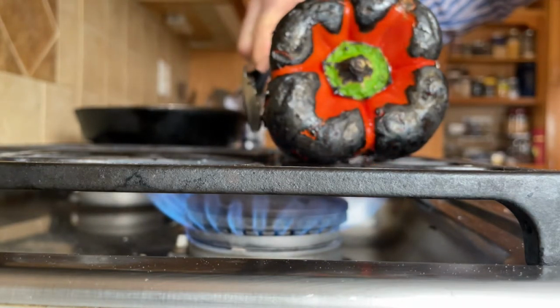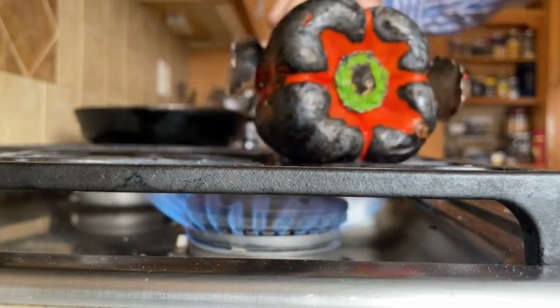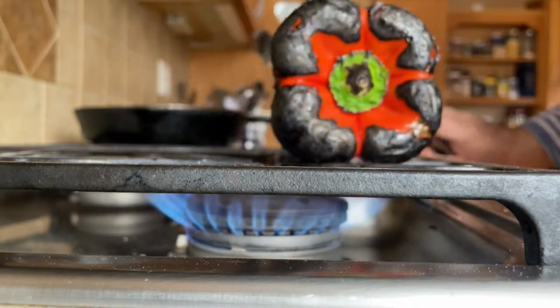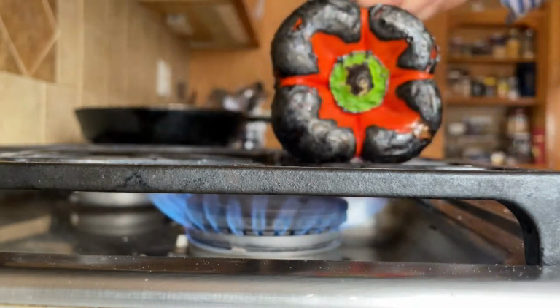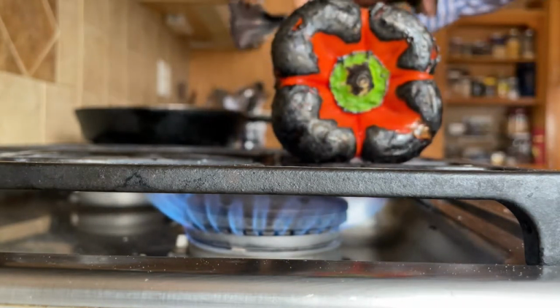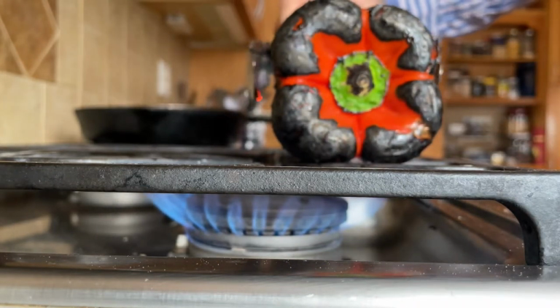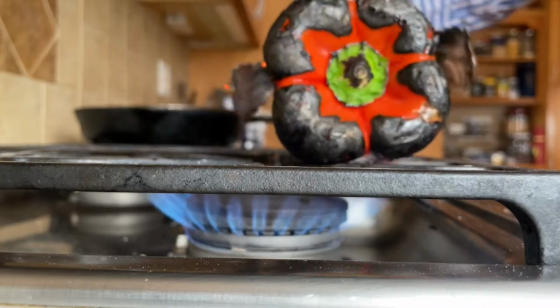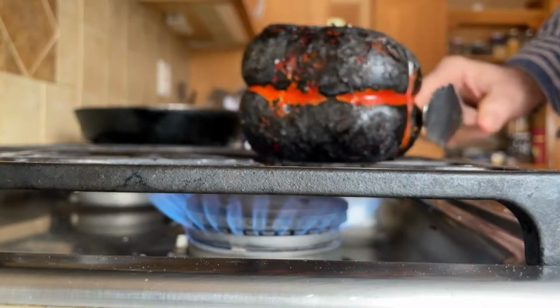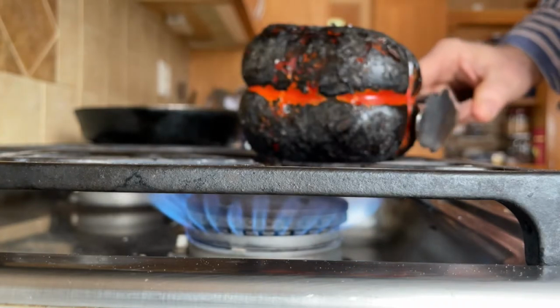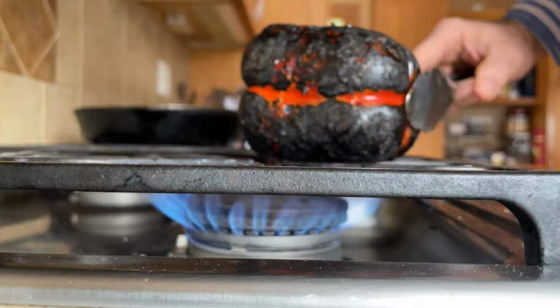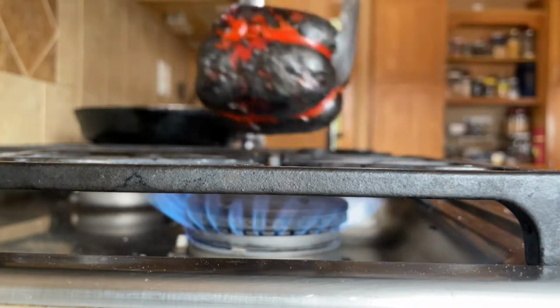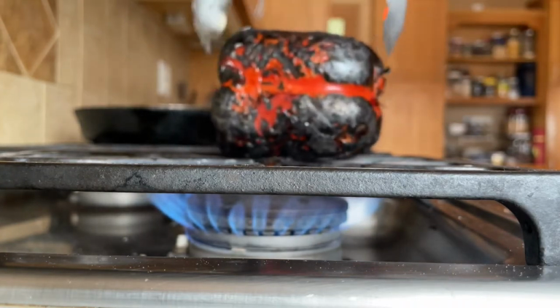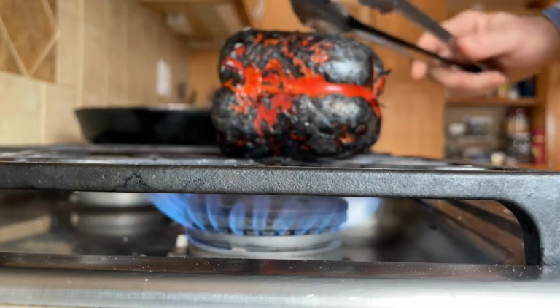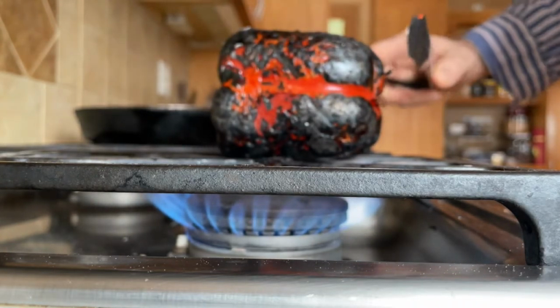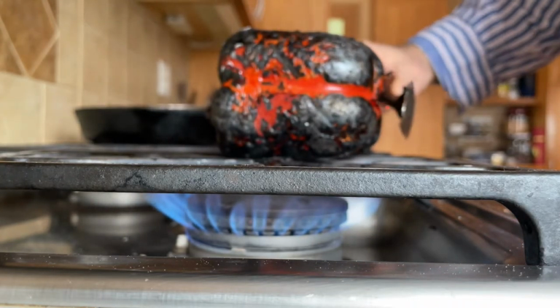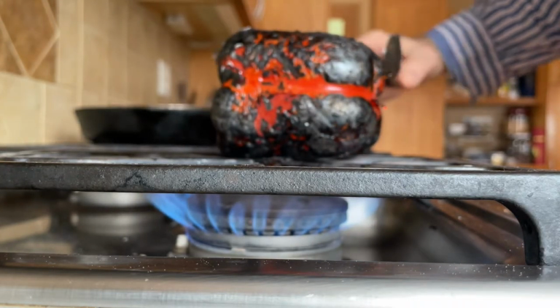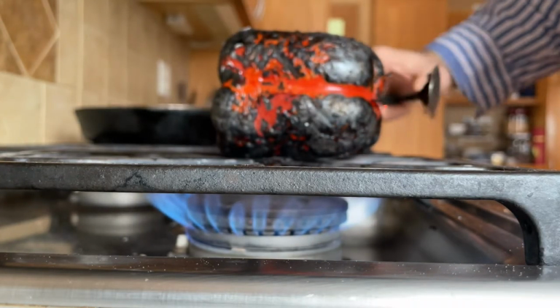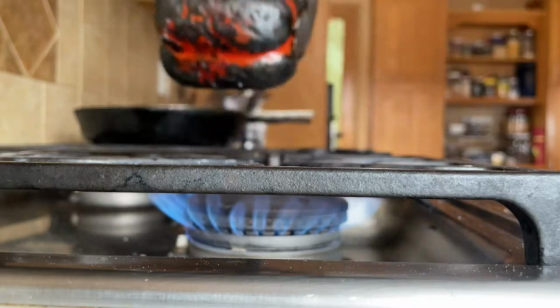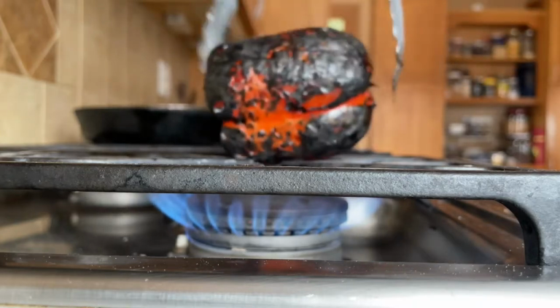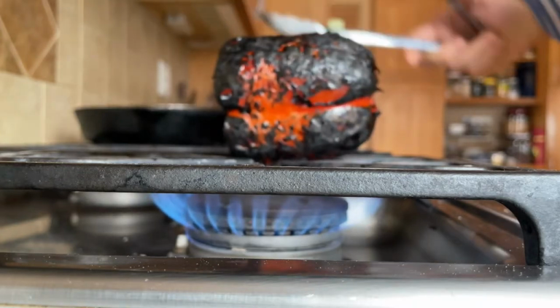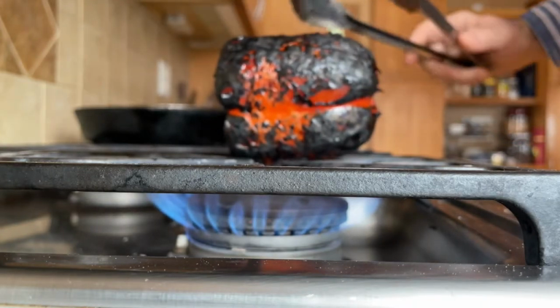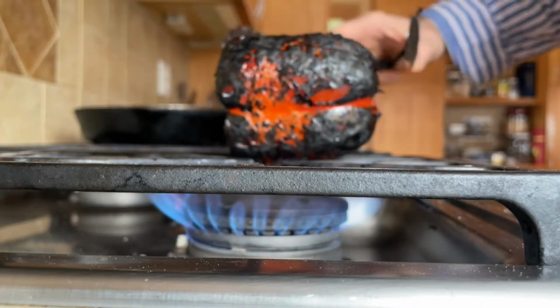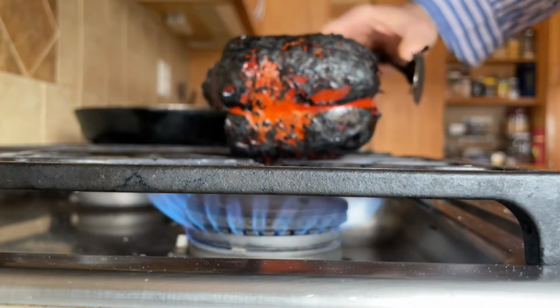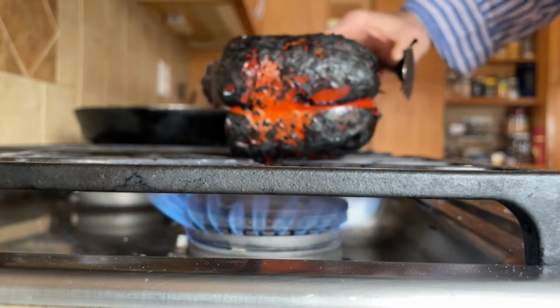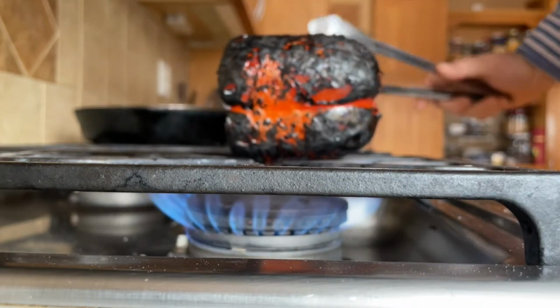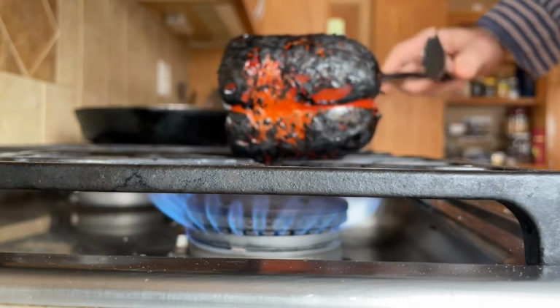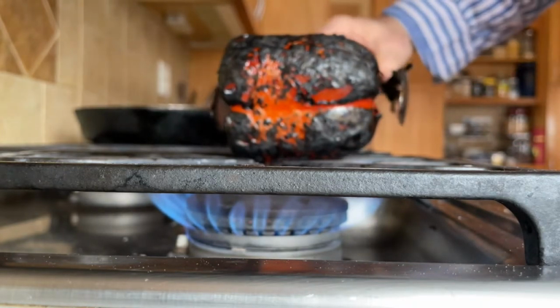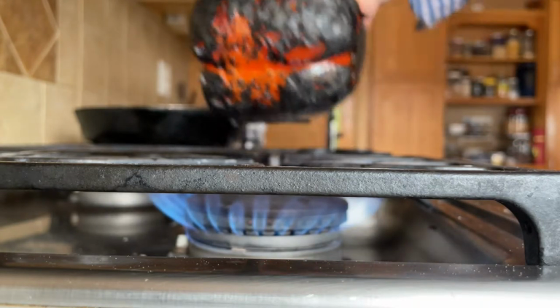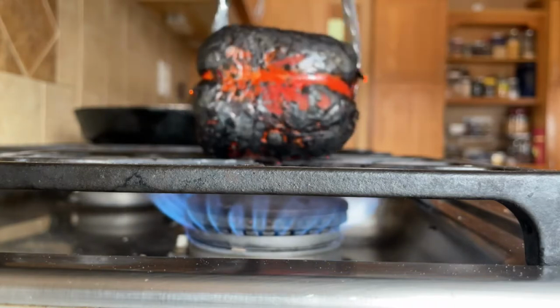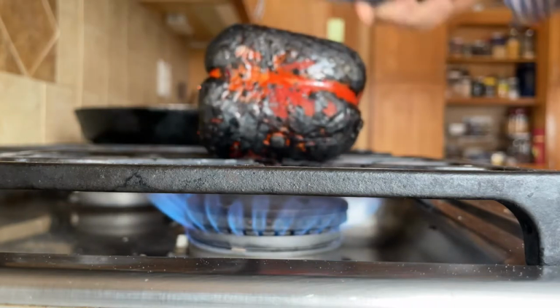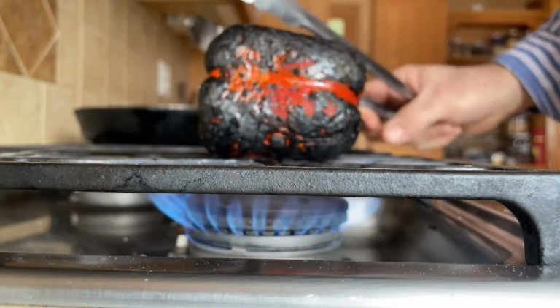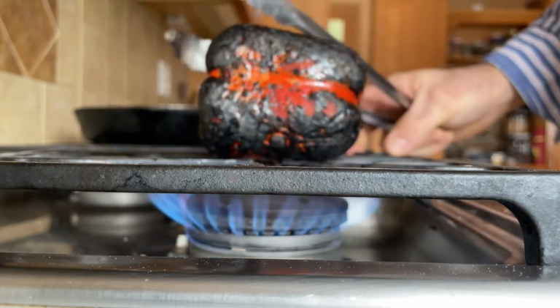Sorry for the blurry video — I'm working on my camera skills but I'm just not quite there yet, but hang with me, we'll get there. Once you have every bit of that skin as blackened as possible, you're done with this step and we can turn off the flame.